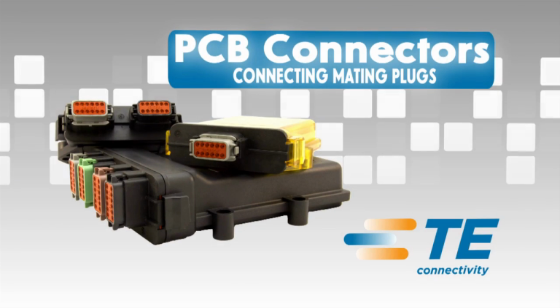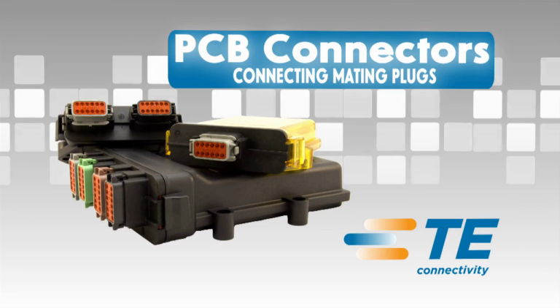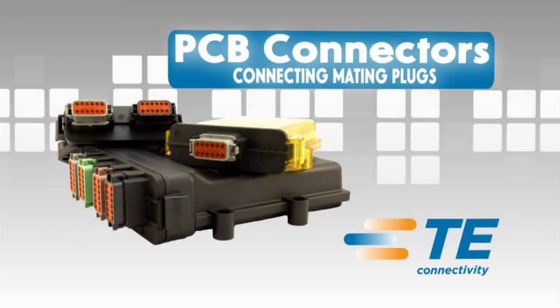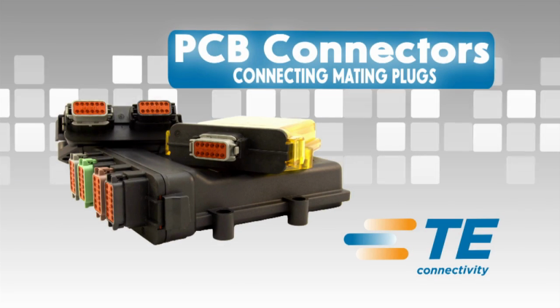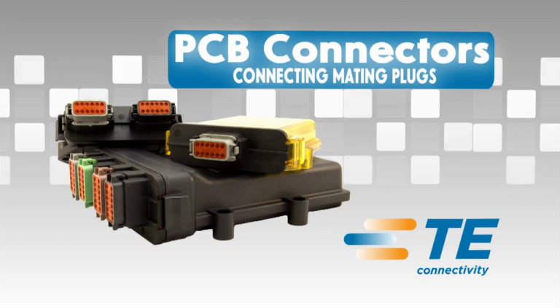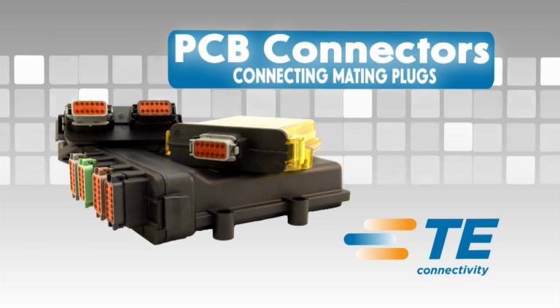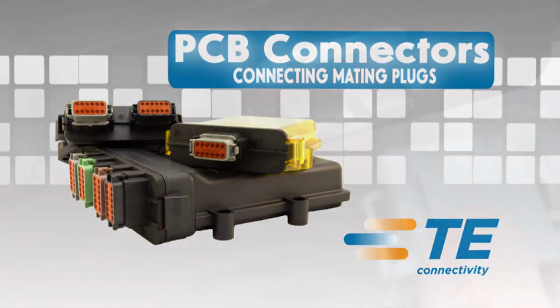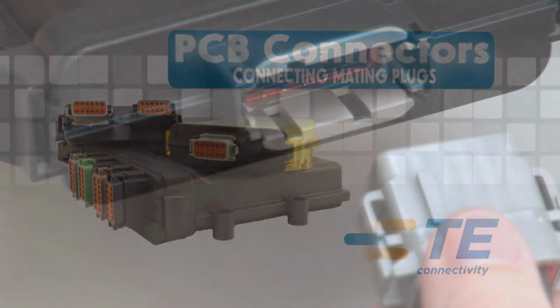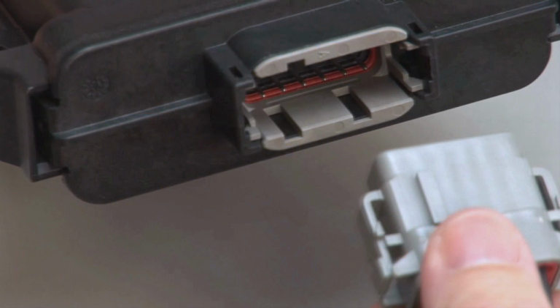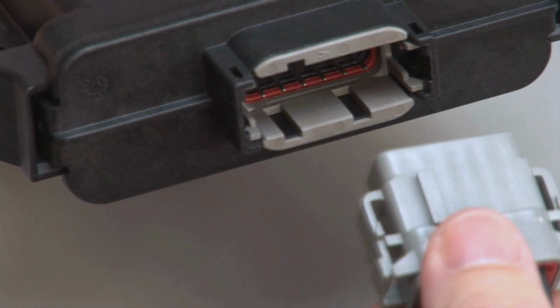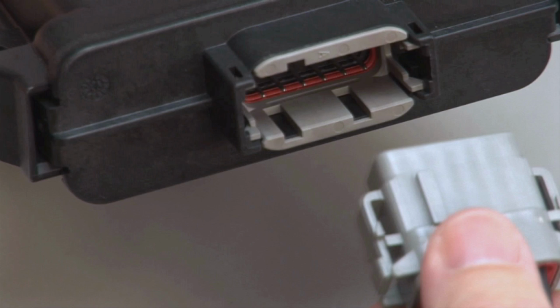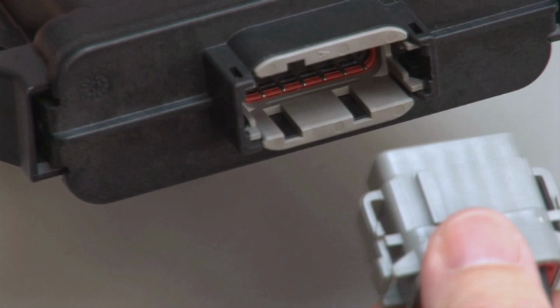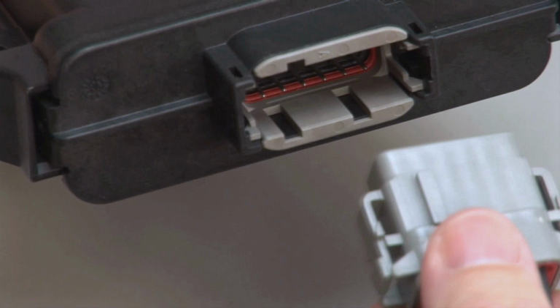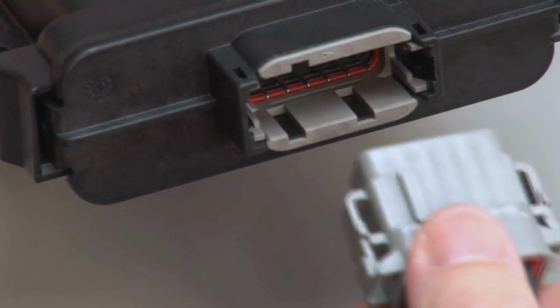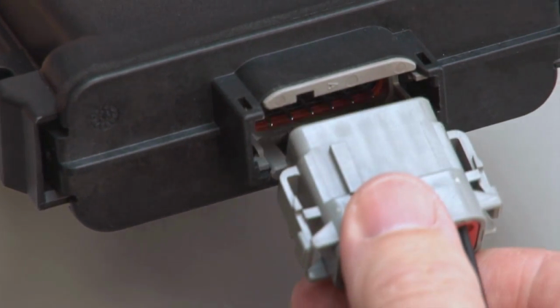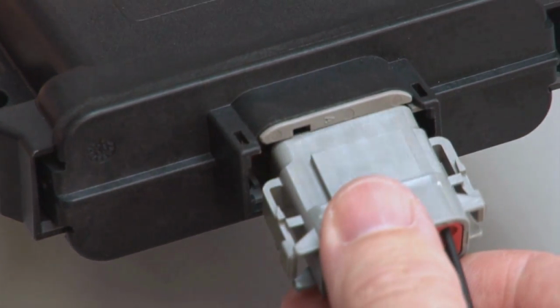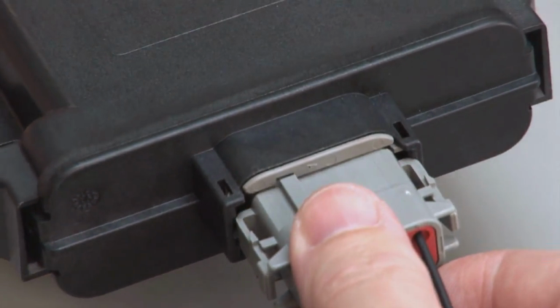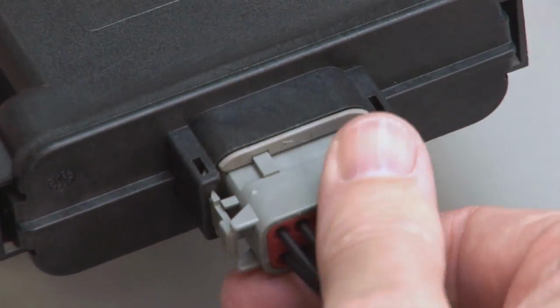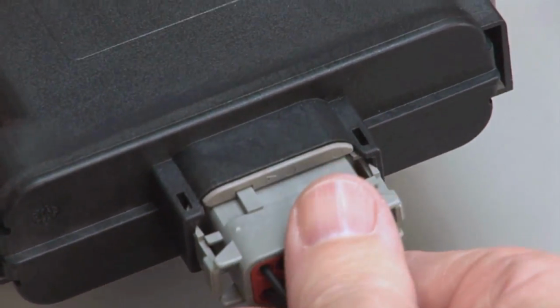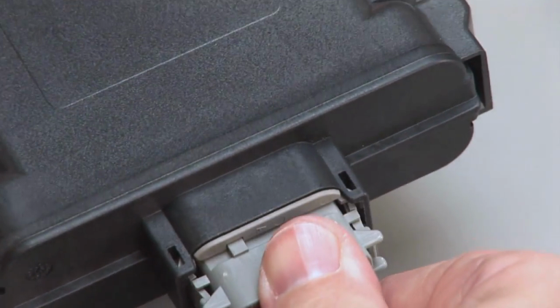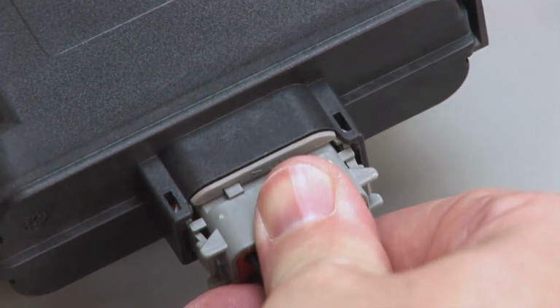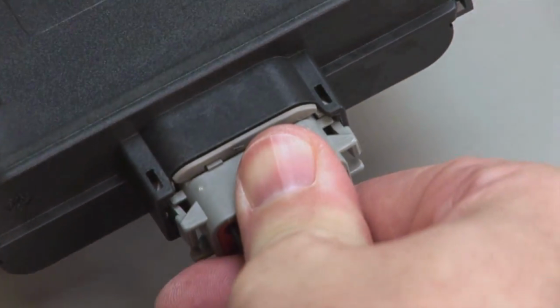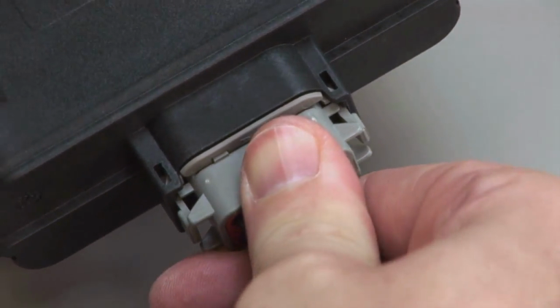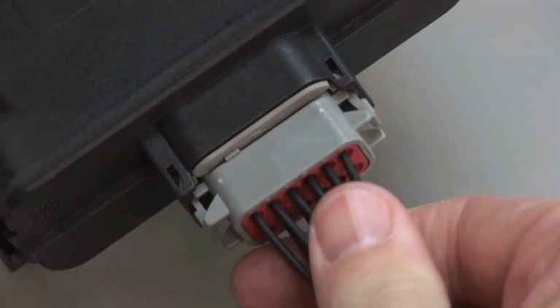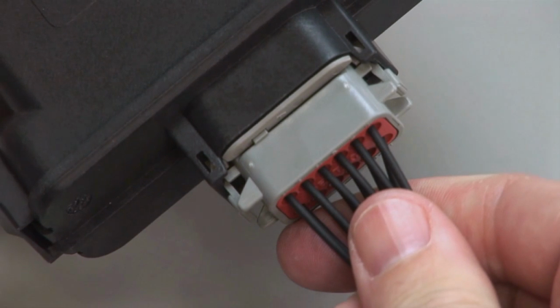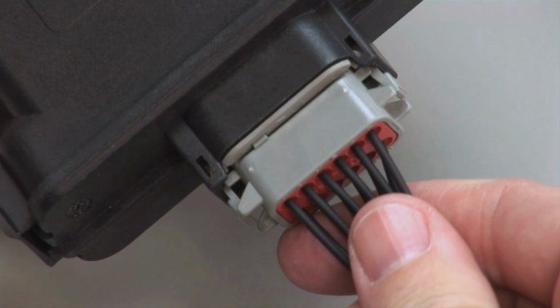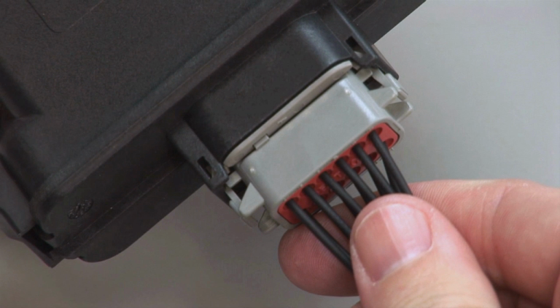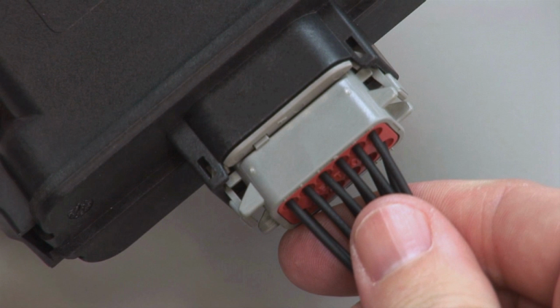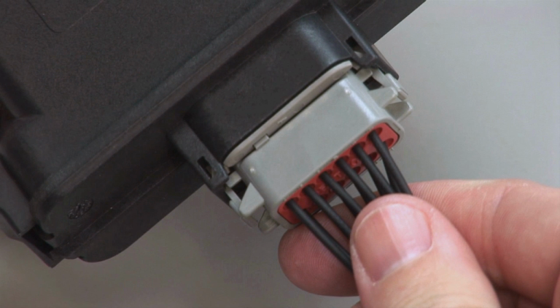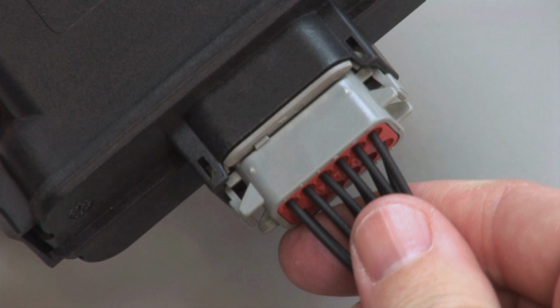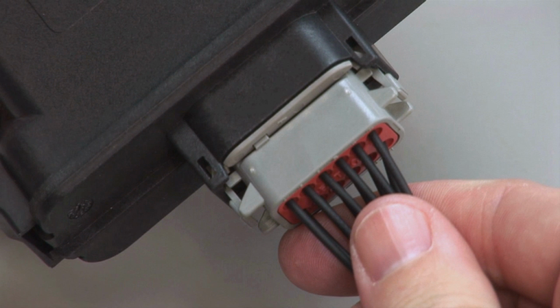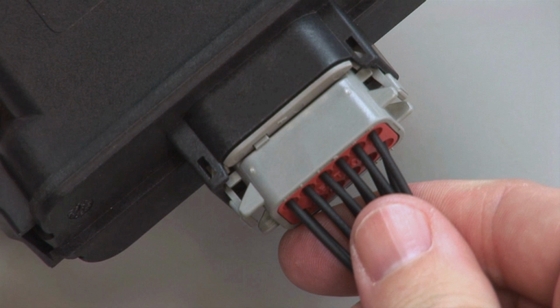Connecting Mating Plugs: Align the keys on the plug with the keys on the header. Push the plug into the header until you hear a click and the exterior locking latches are seated in place.